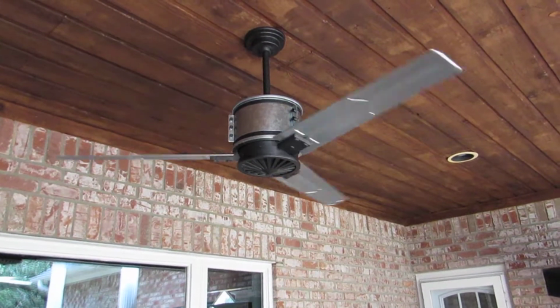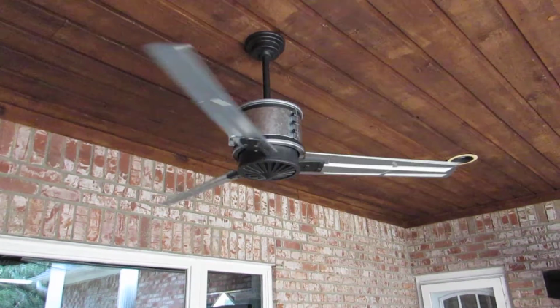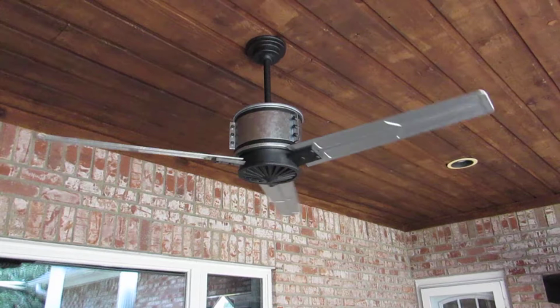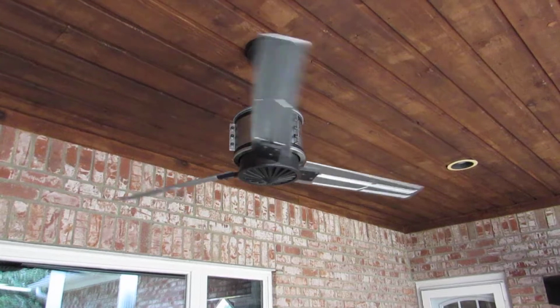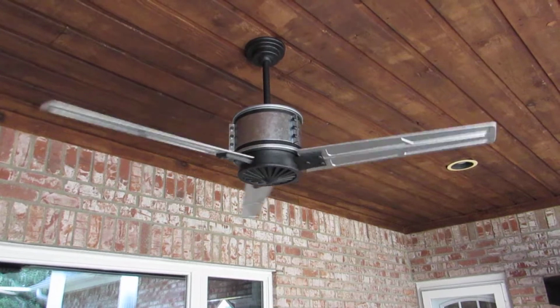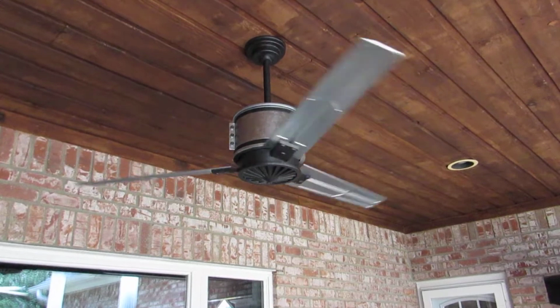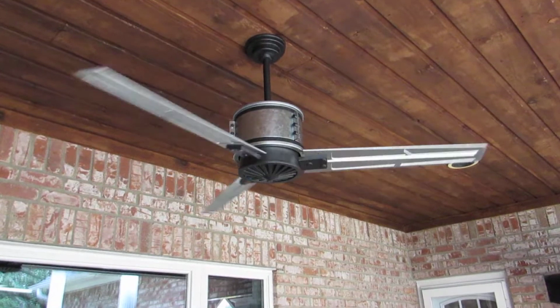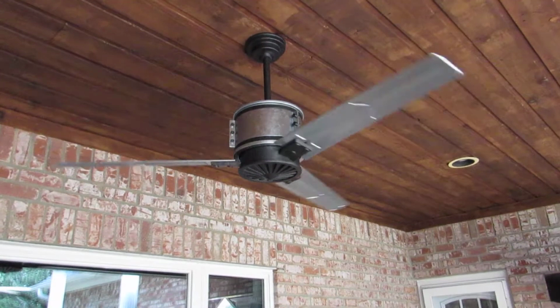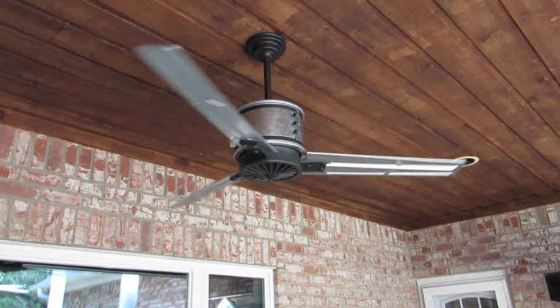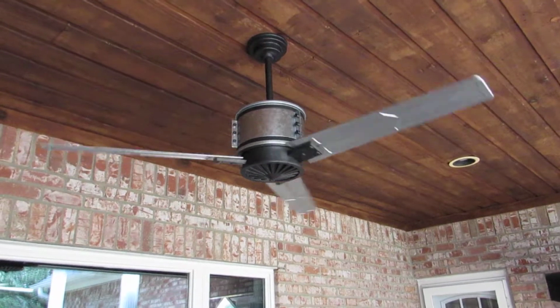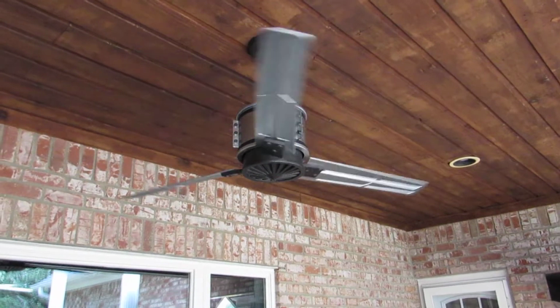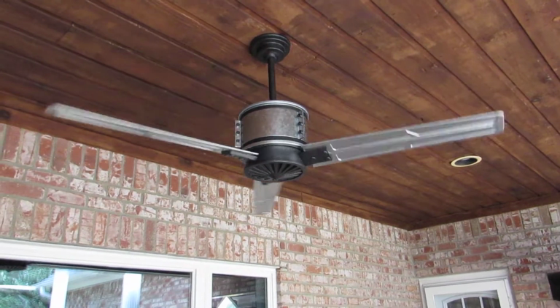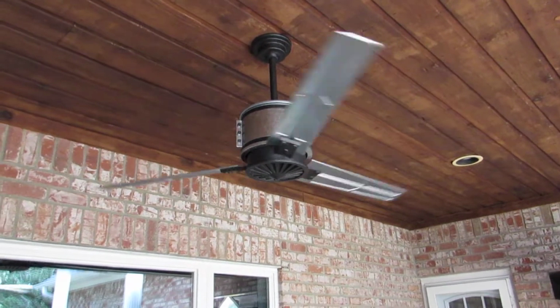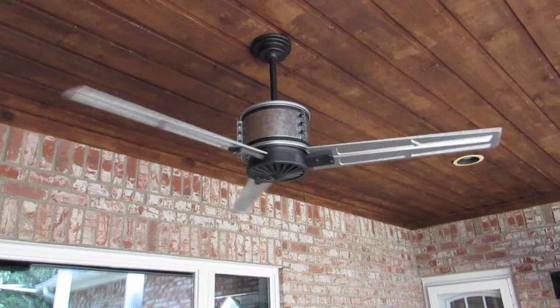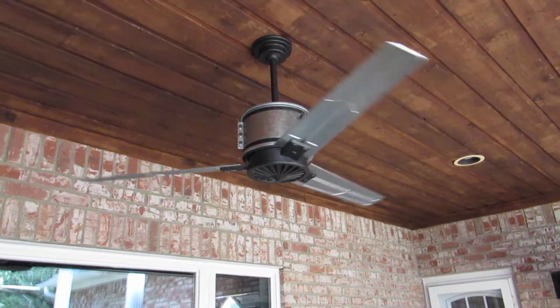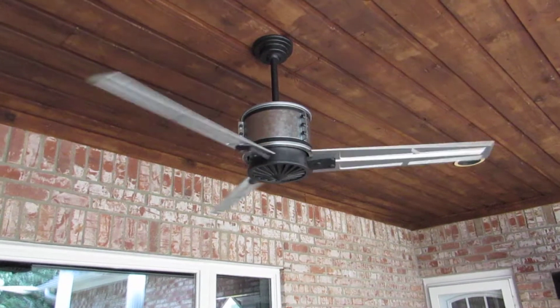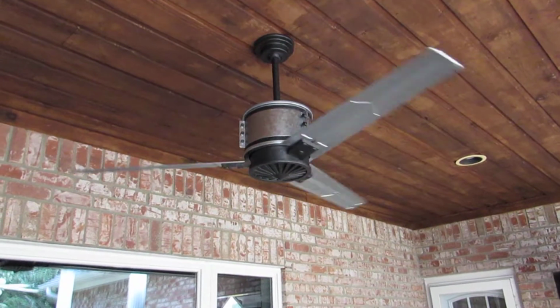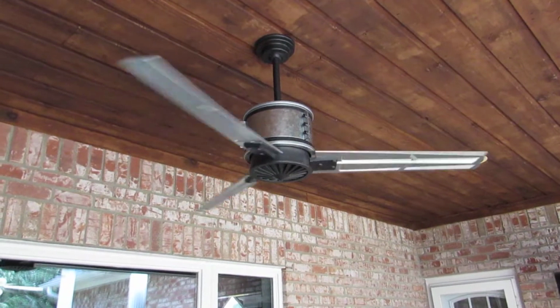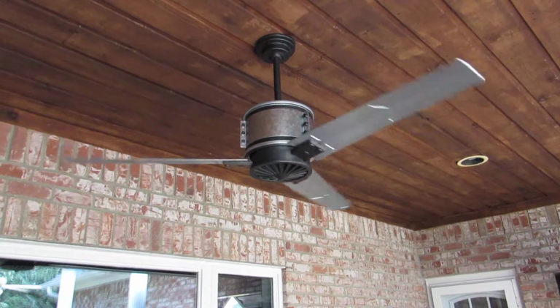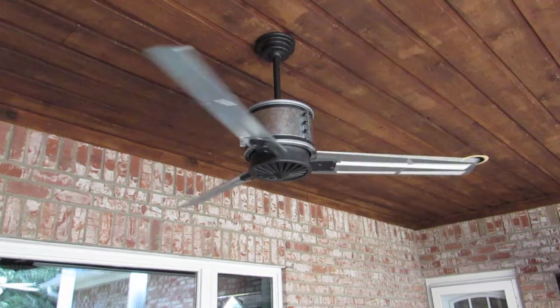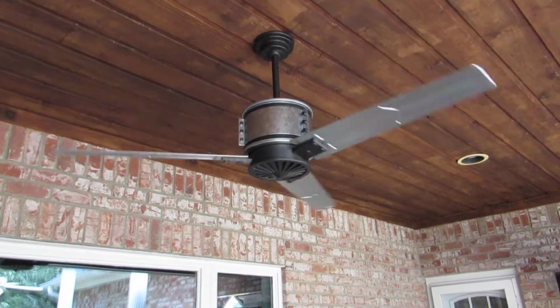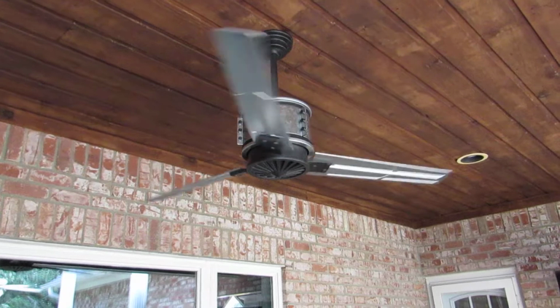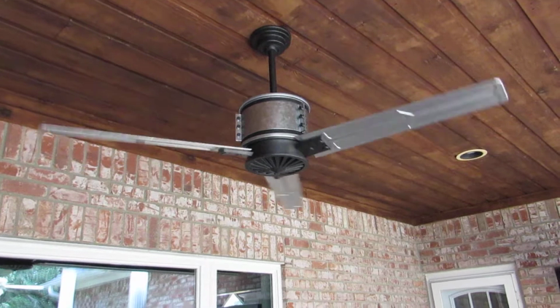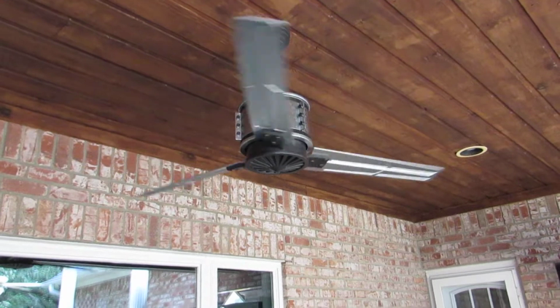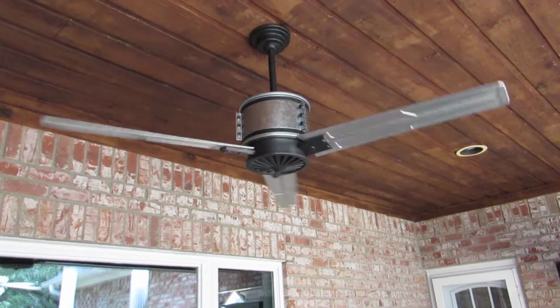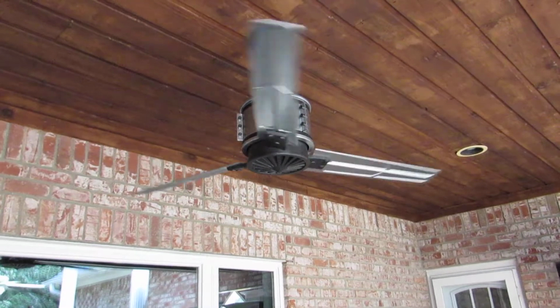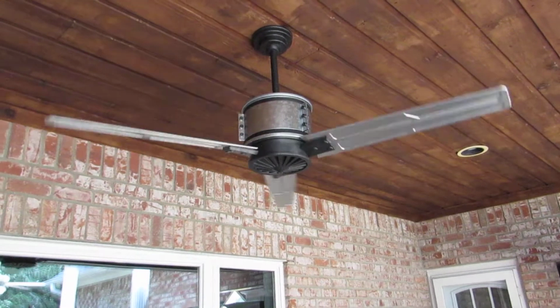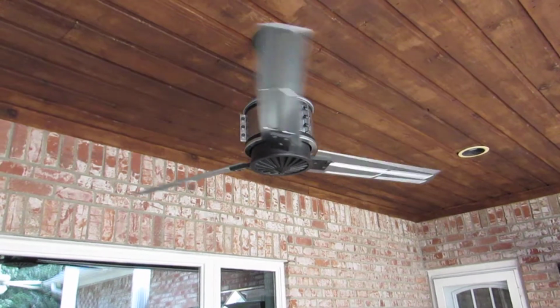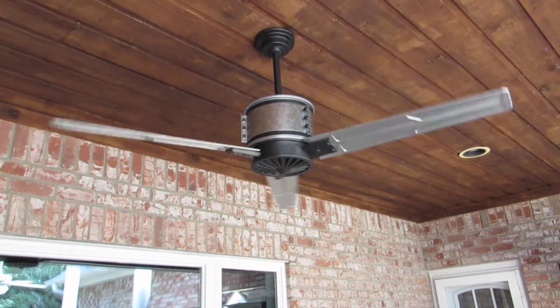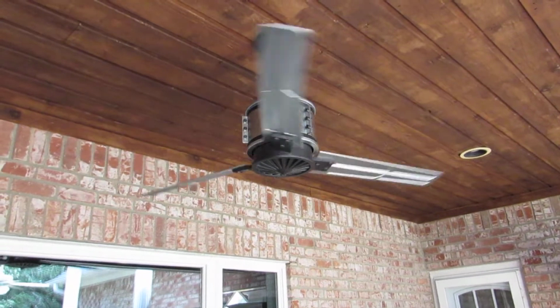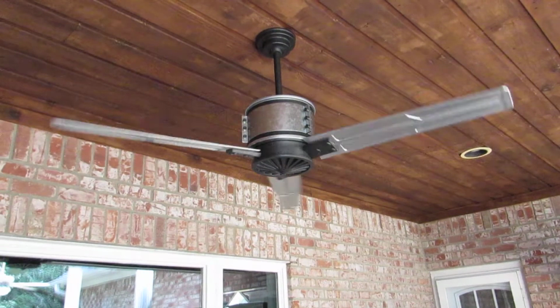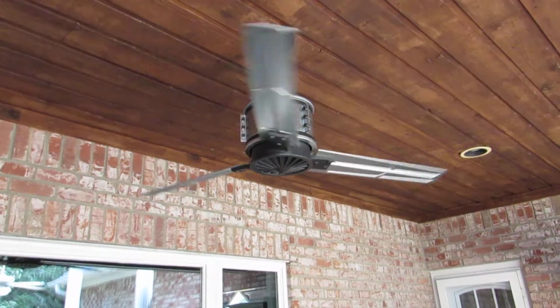That's low. This fan really moves a lot of air. It's a very heavy-duty fan.